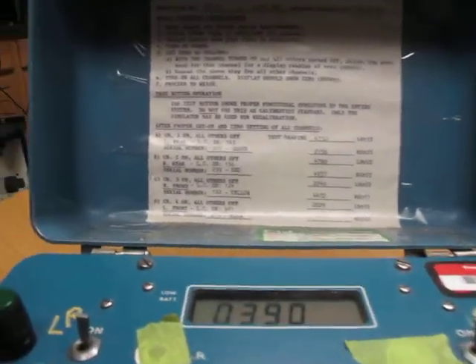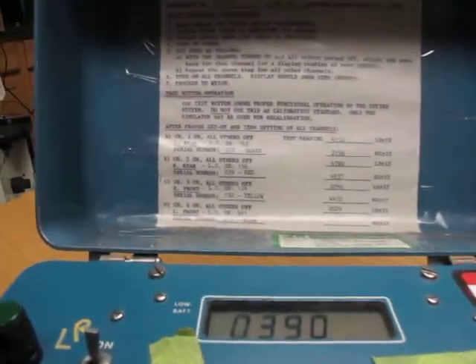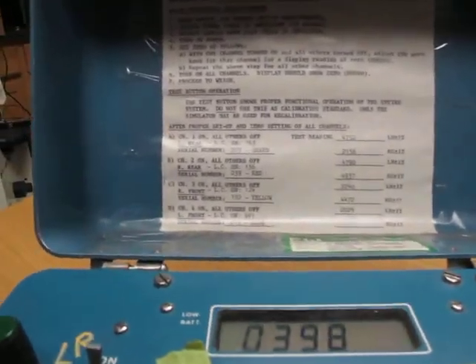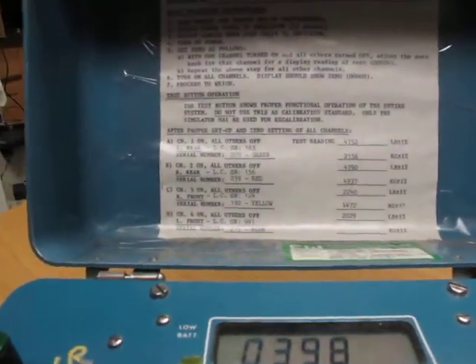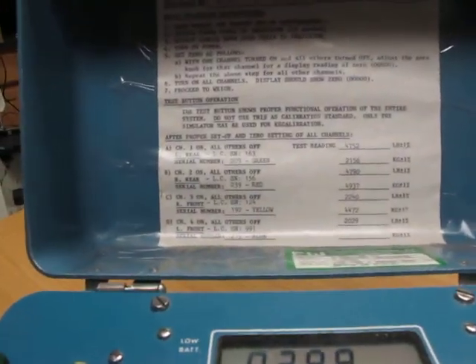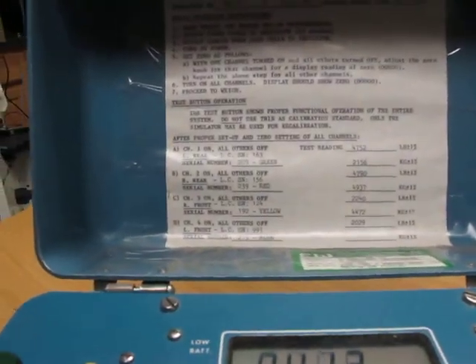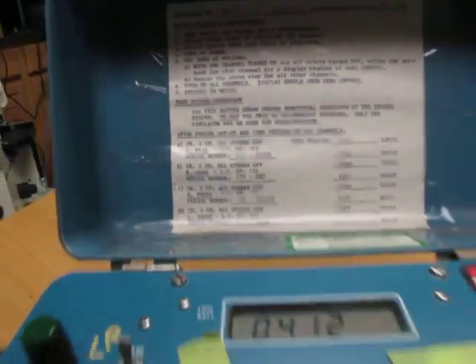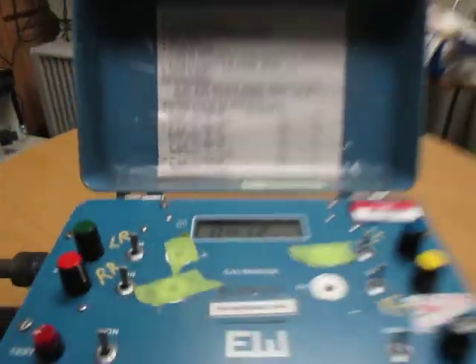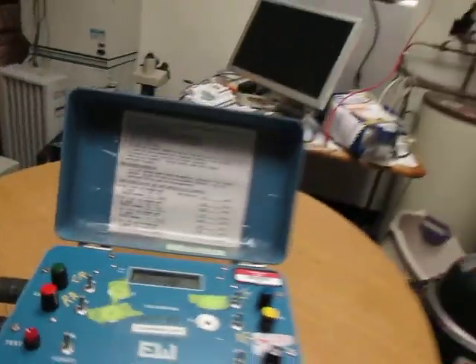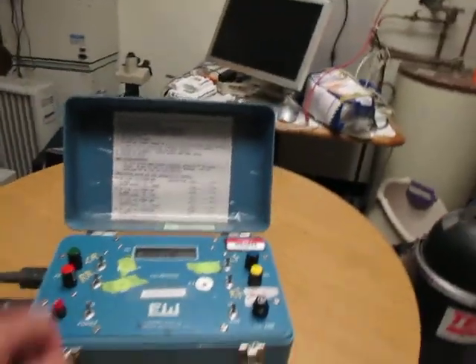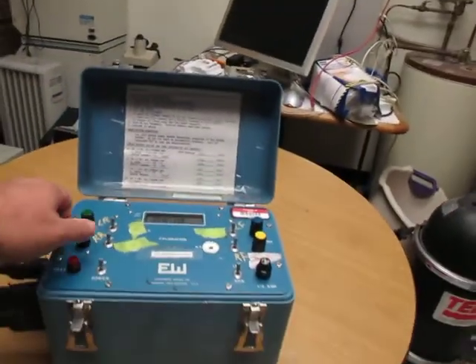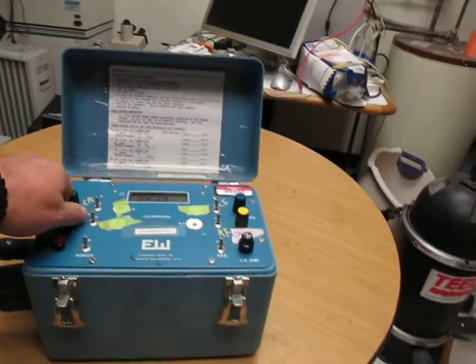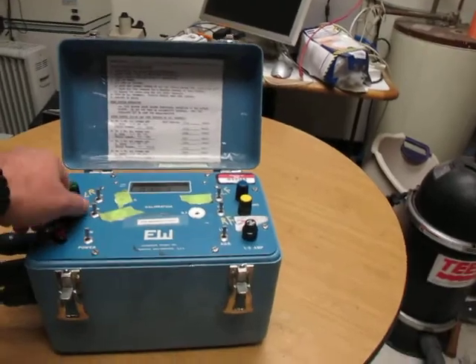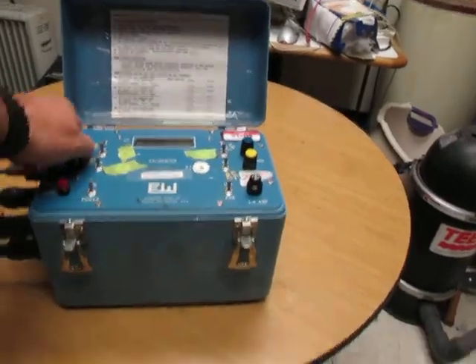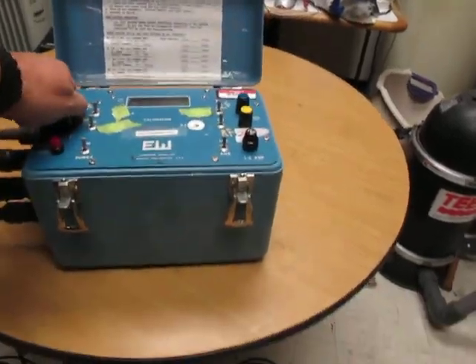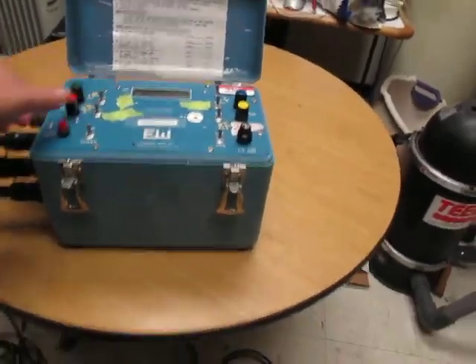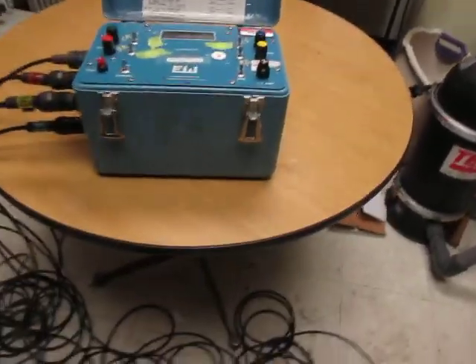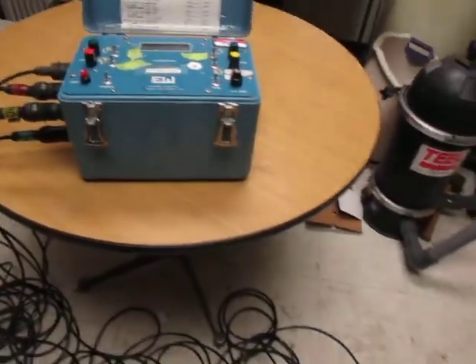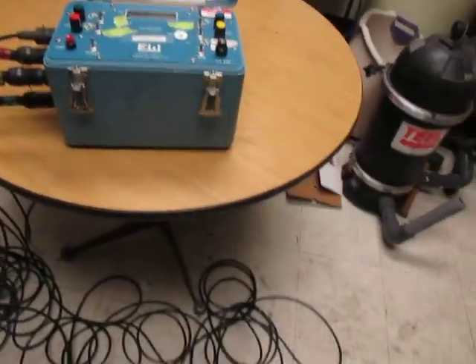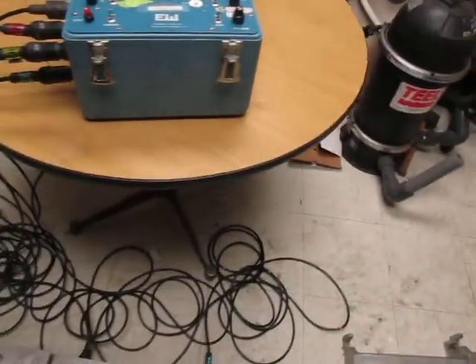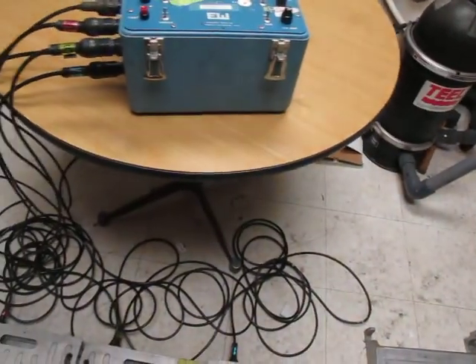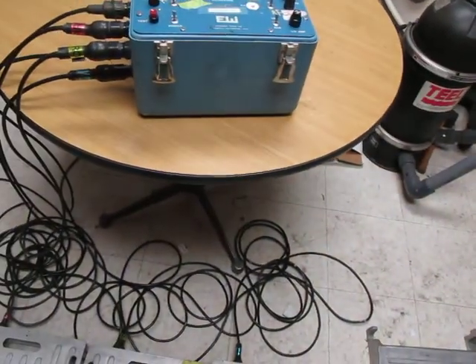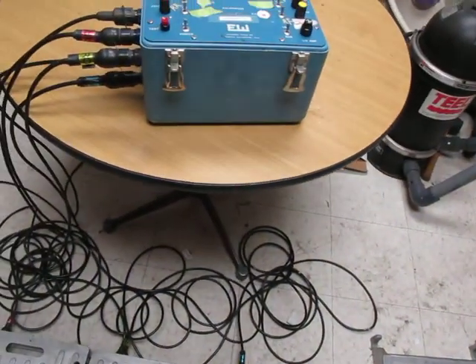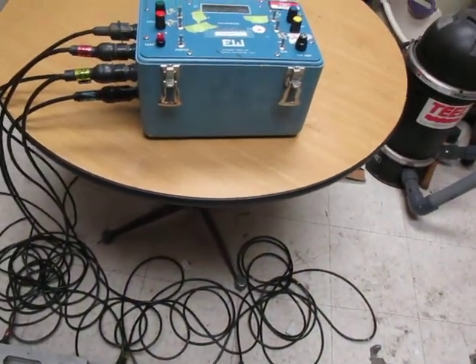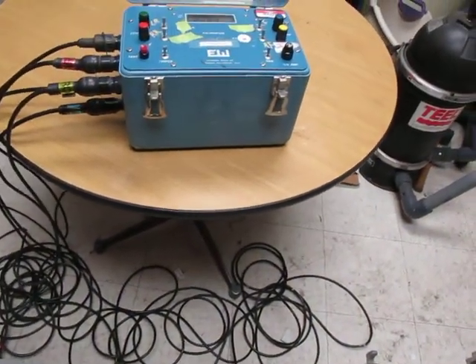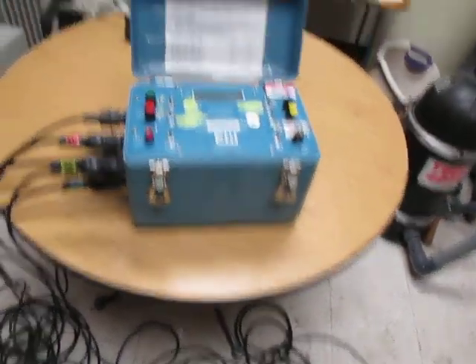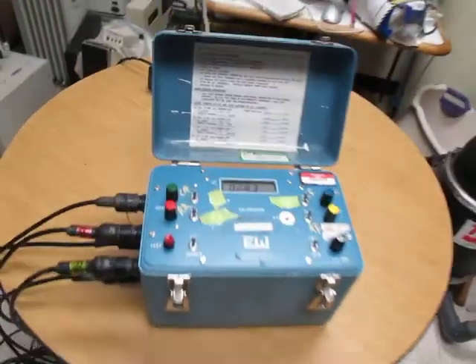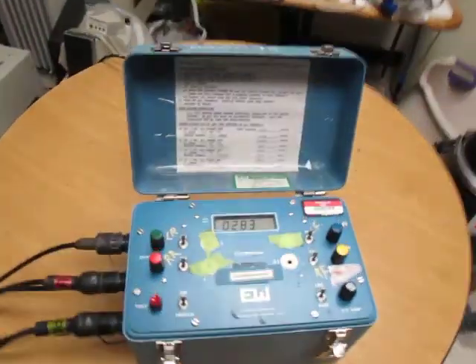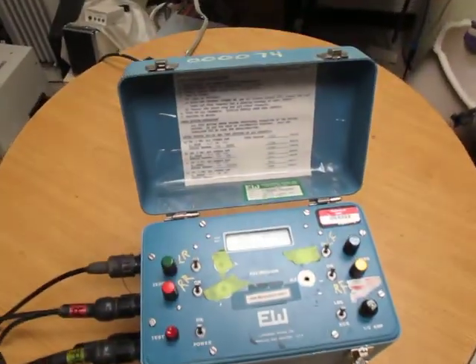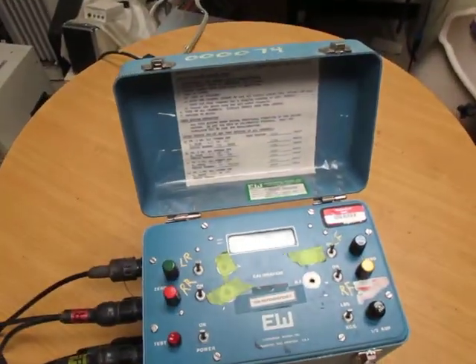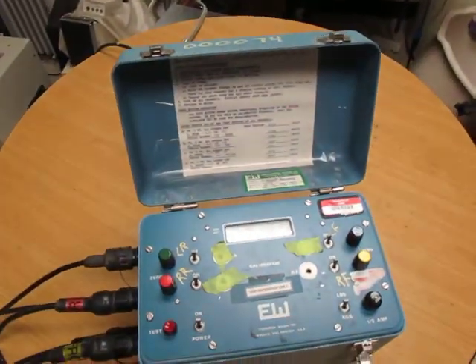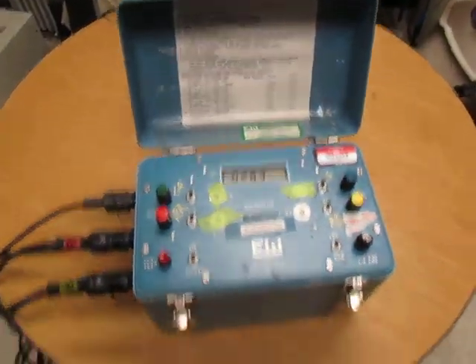I'm trying to get this to zero because I zeroed it the other day, but right now it's at like 283 pounds.